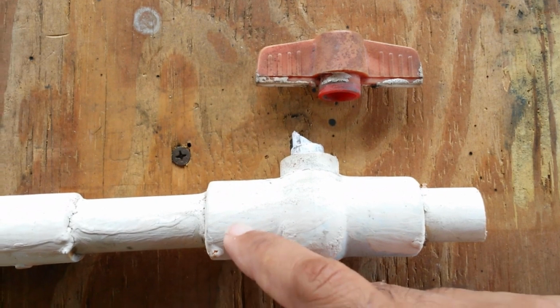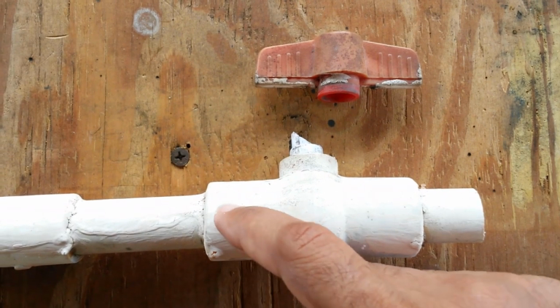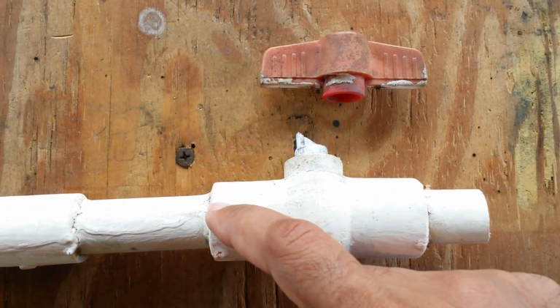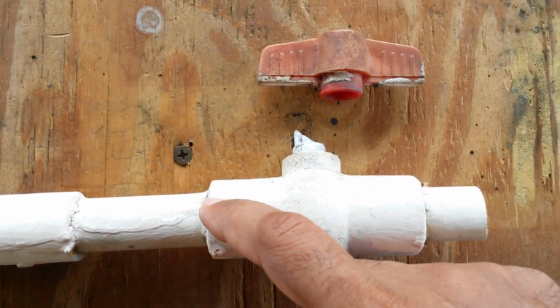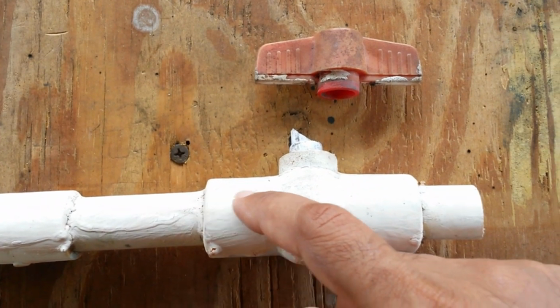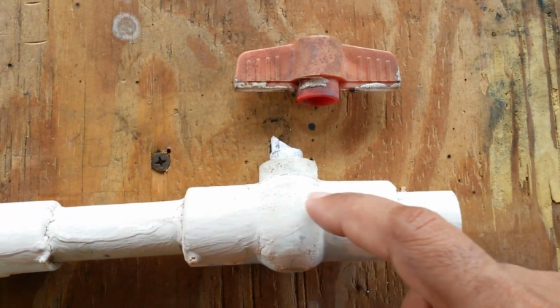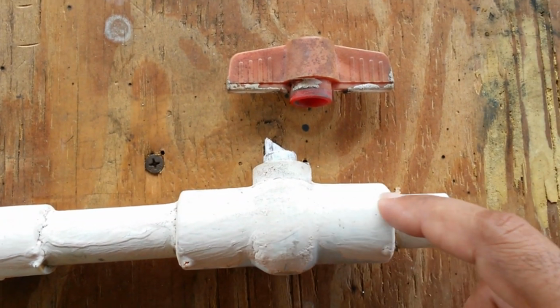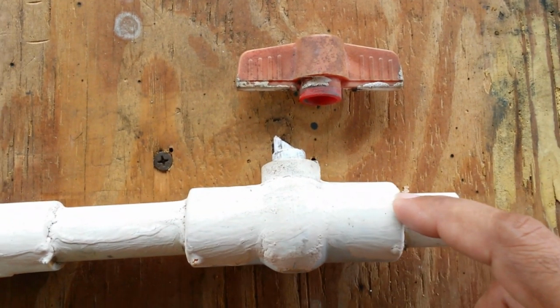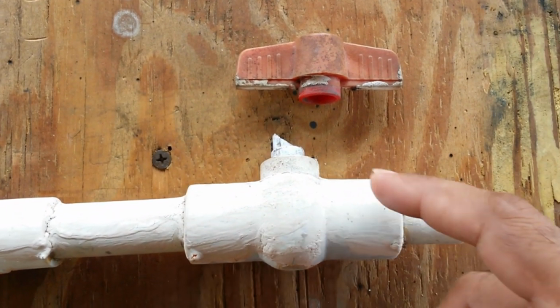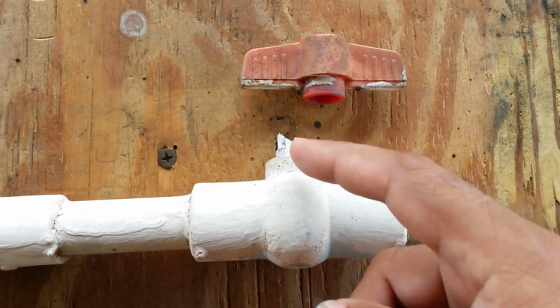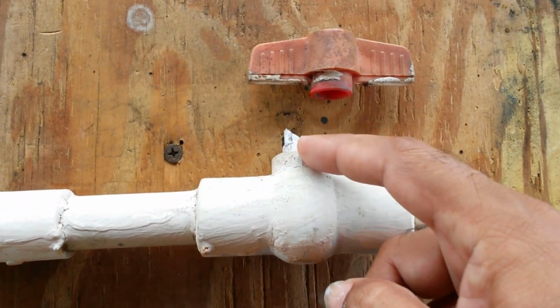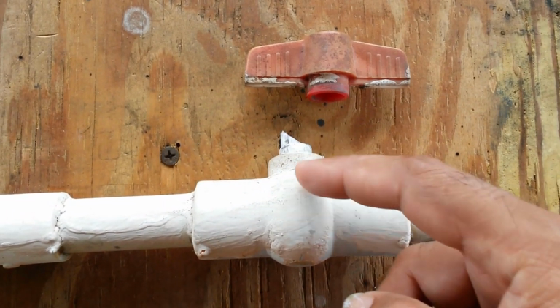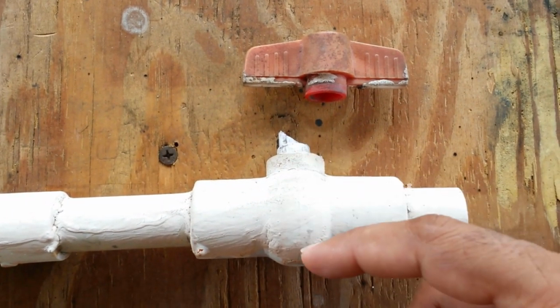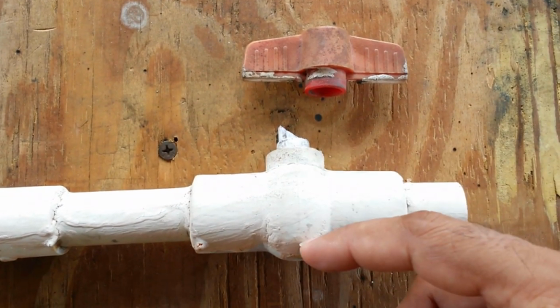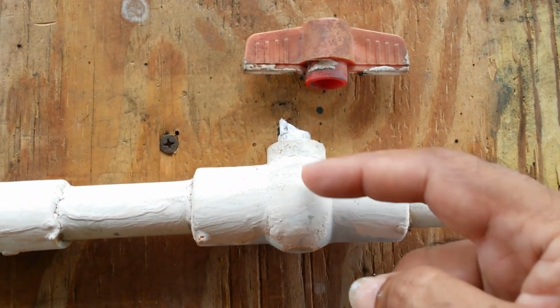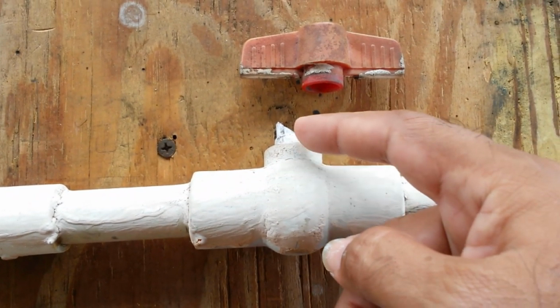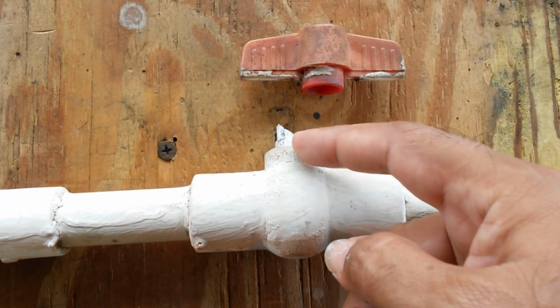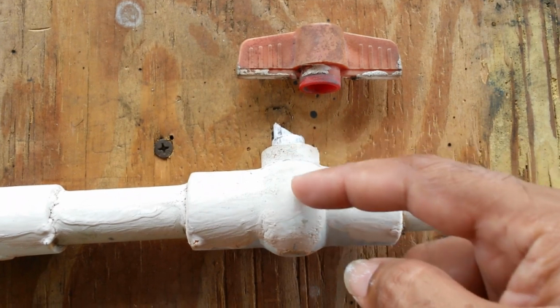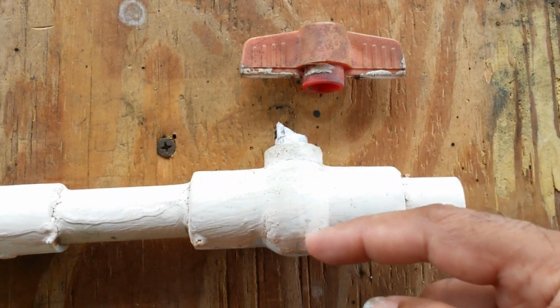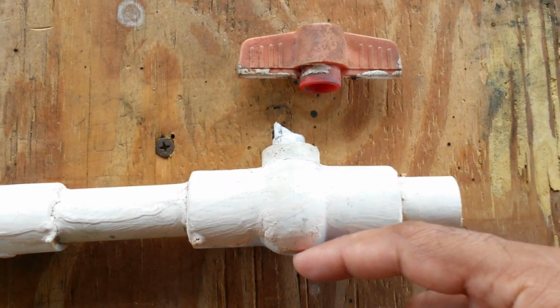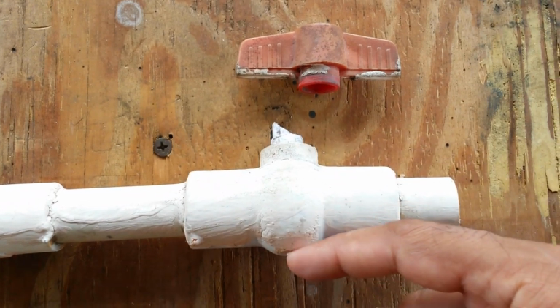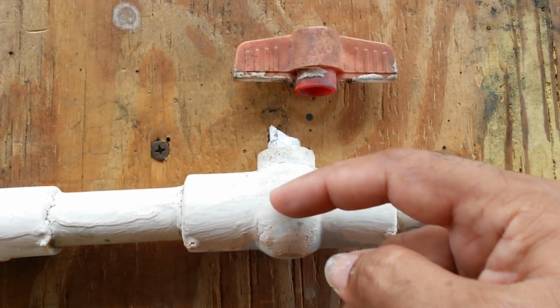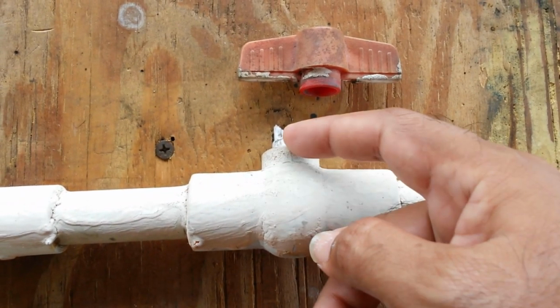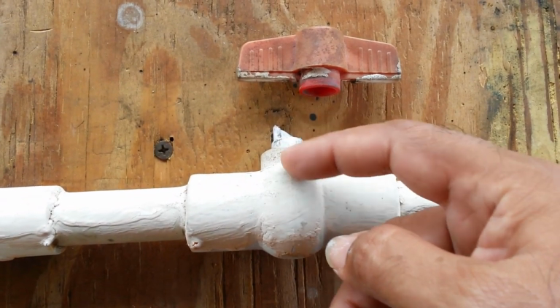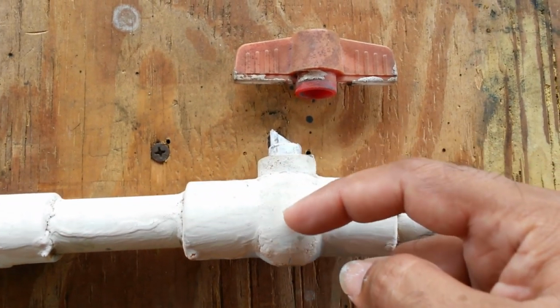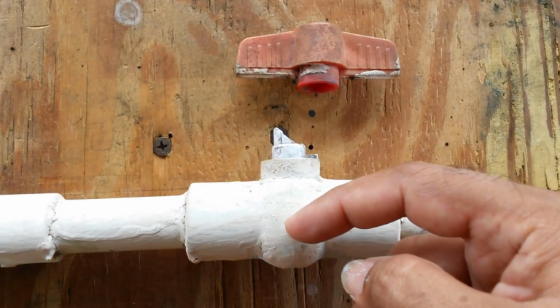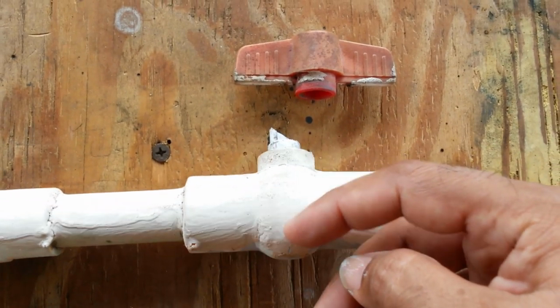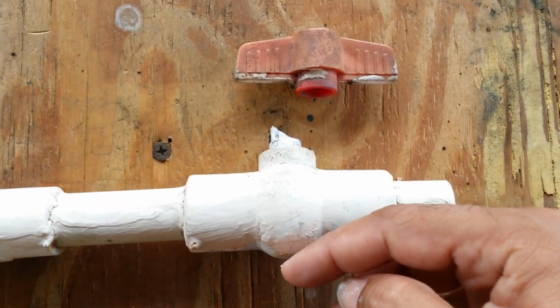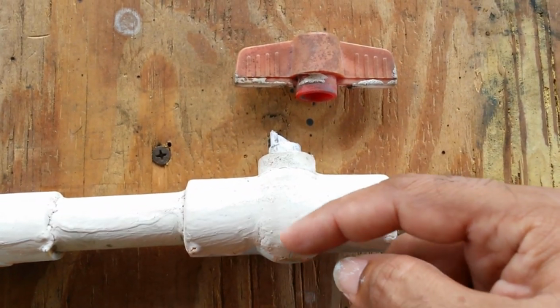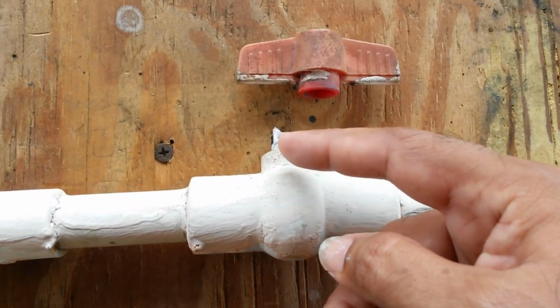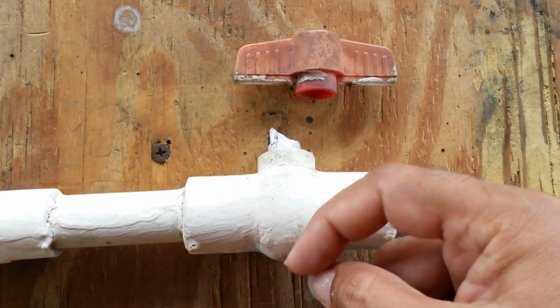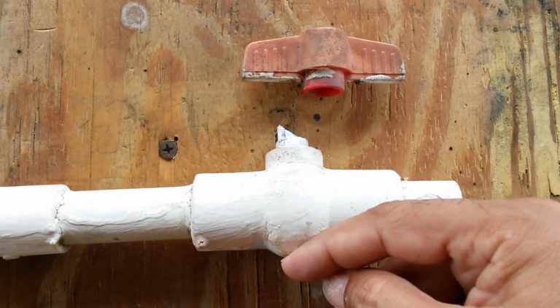There are two ways to cut this open. One is to cut along this plane, the next one is to cut along this plane. Along this plane there's a seam mark, so there may be things of interest along here to see how this was moulded.